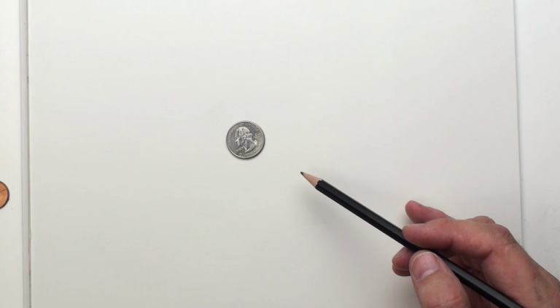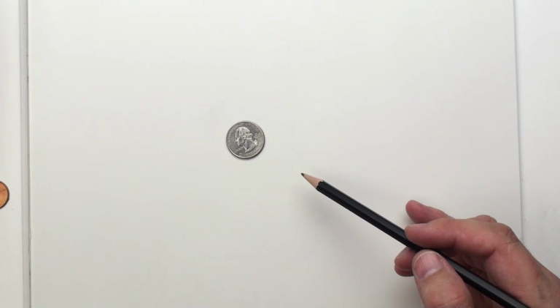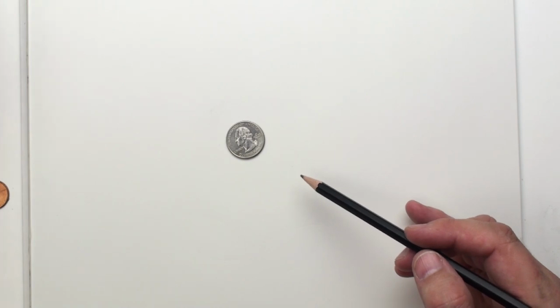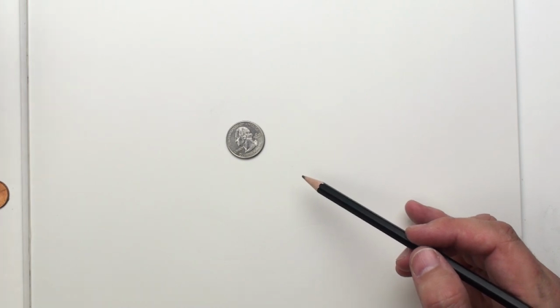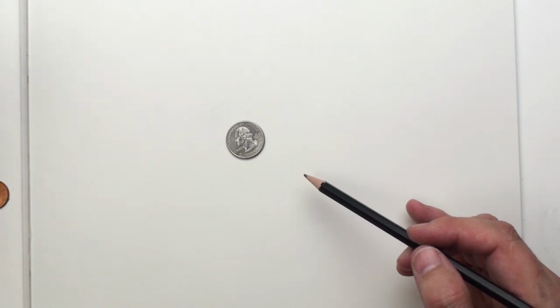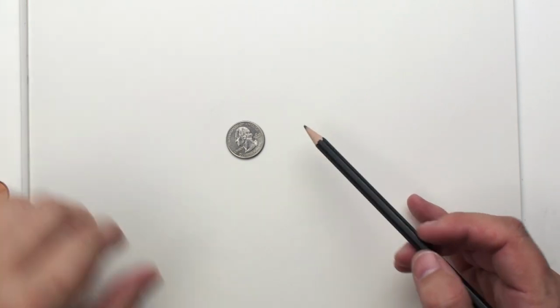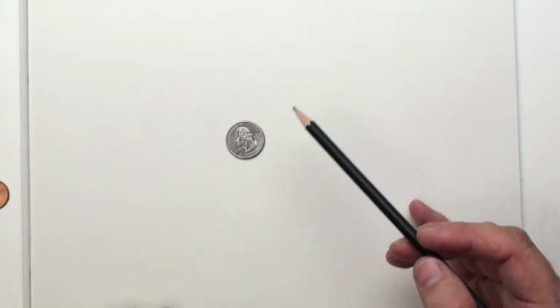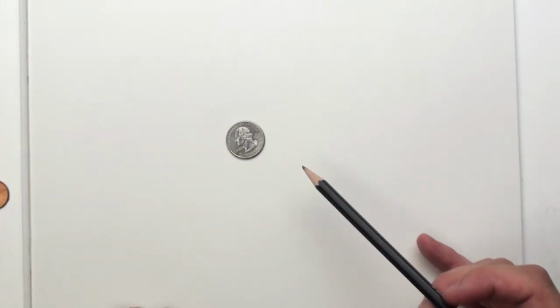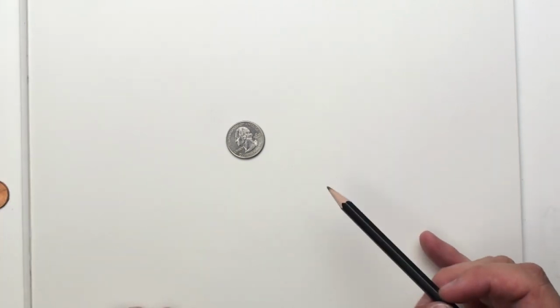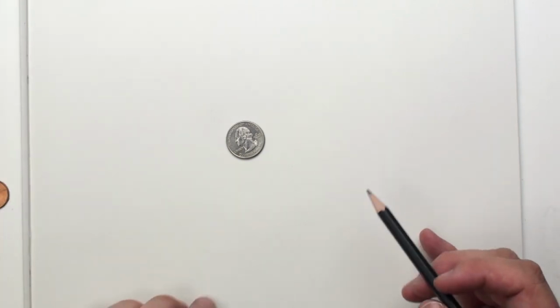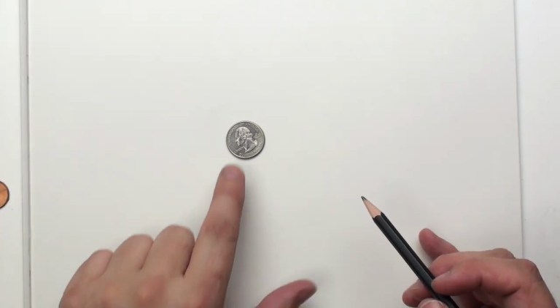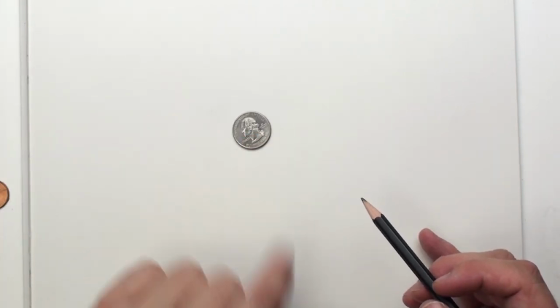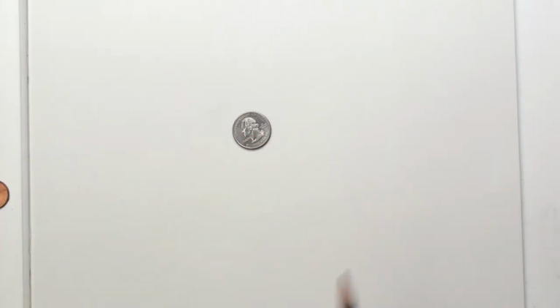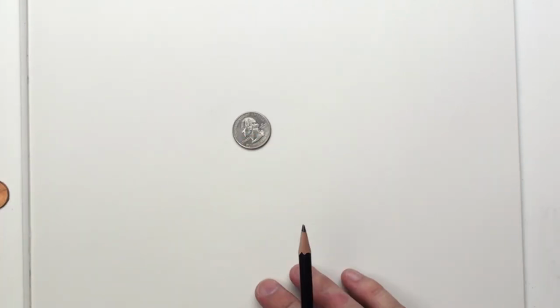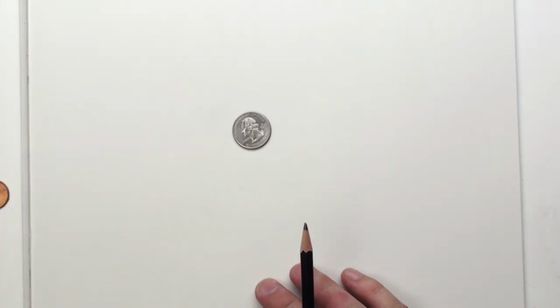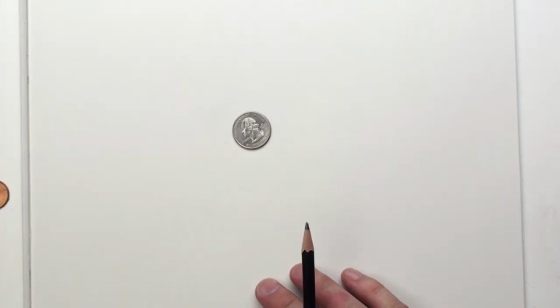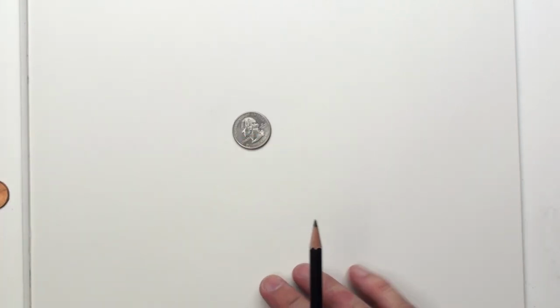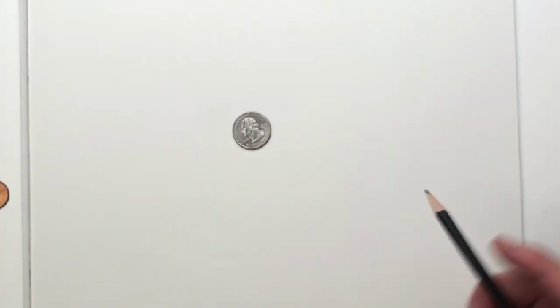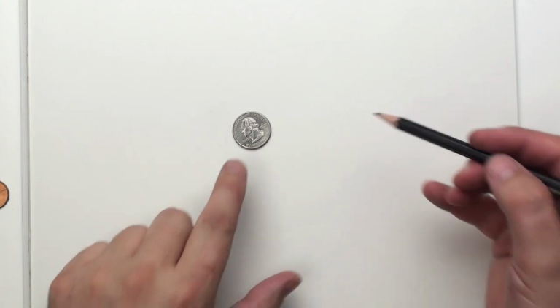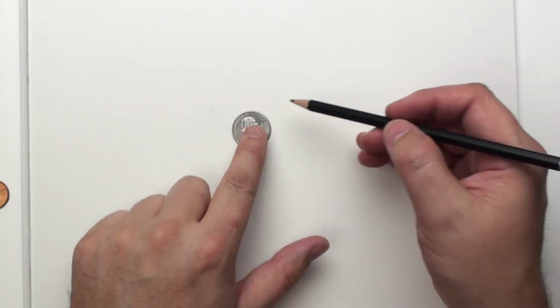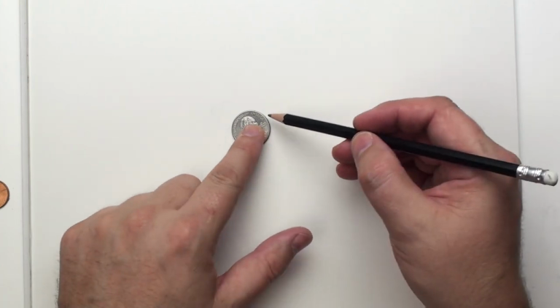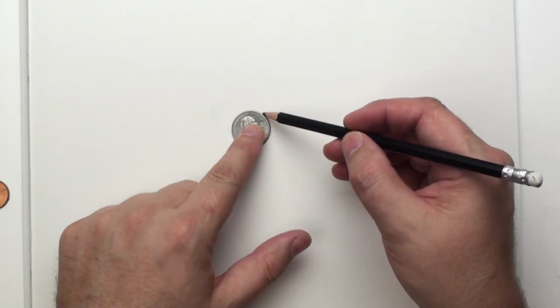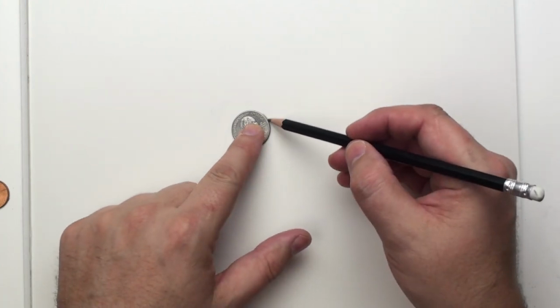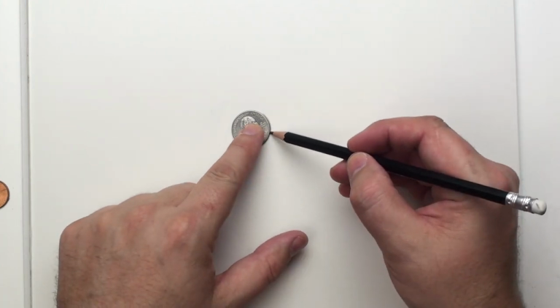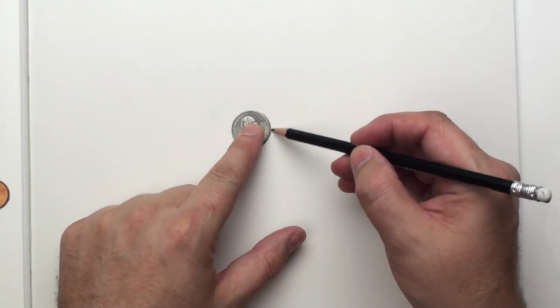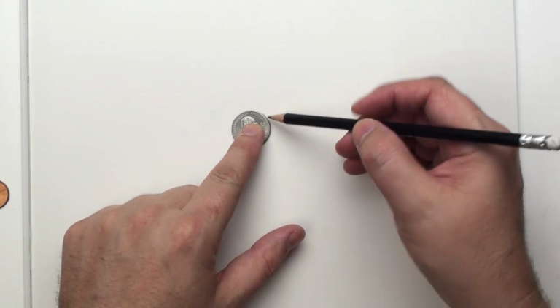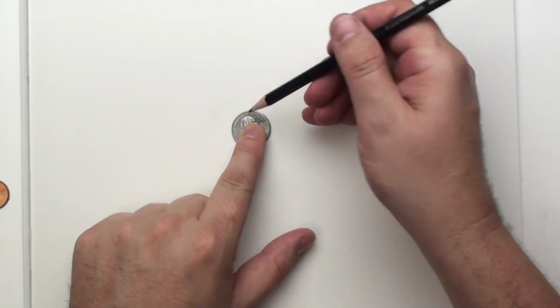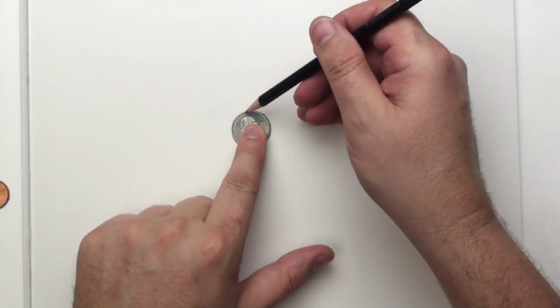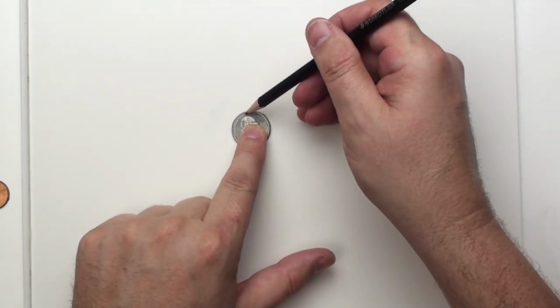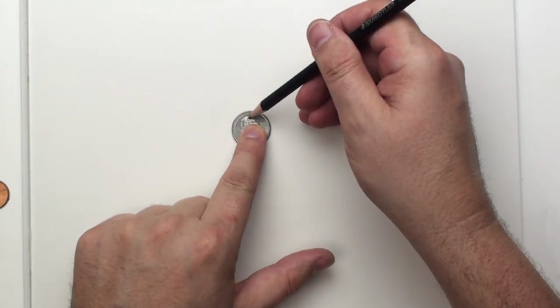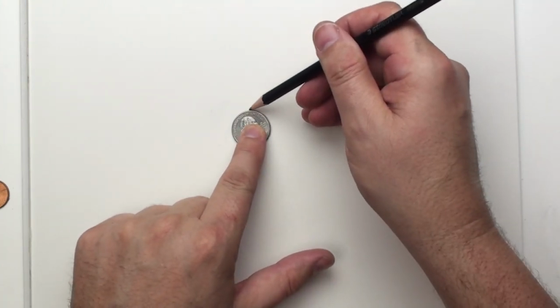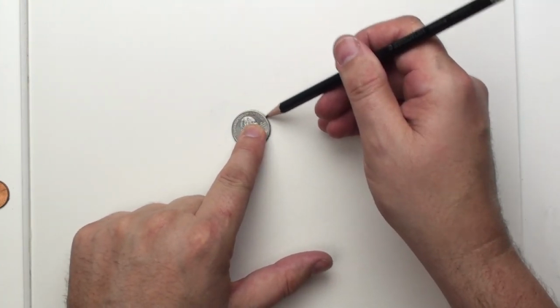Michael here with the How to Draw and Paint channel. With Easter coming up, we've got to have an Easter bunny. And even if it's not Easter, a bunny is a fun thing to draw.